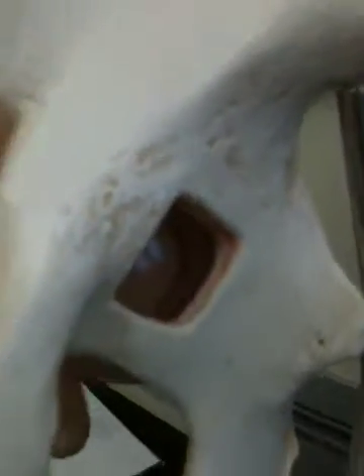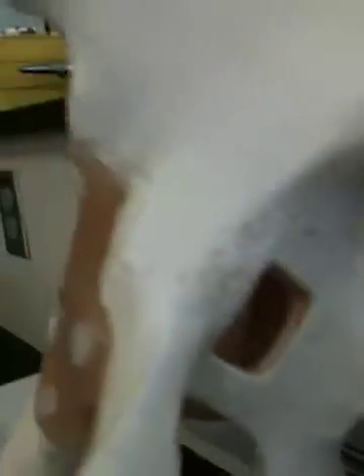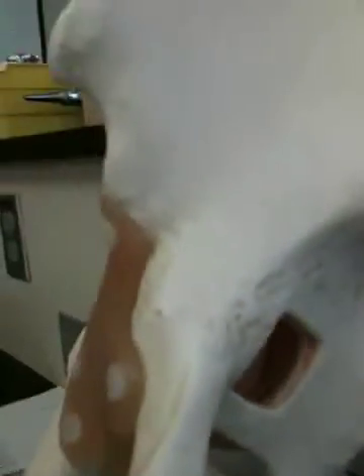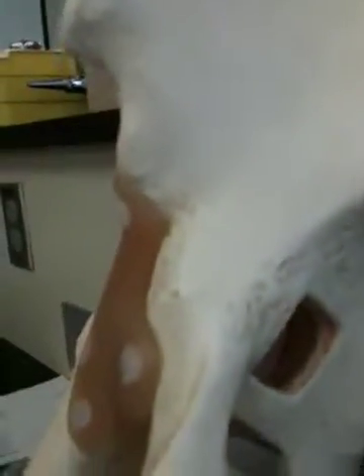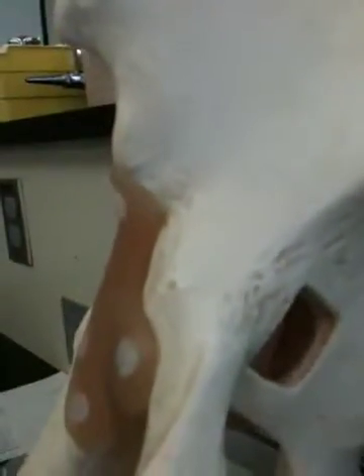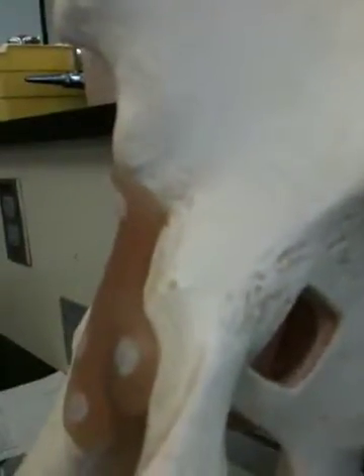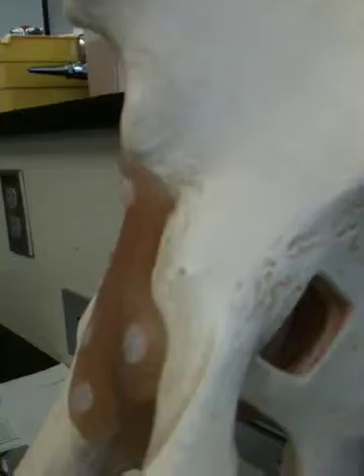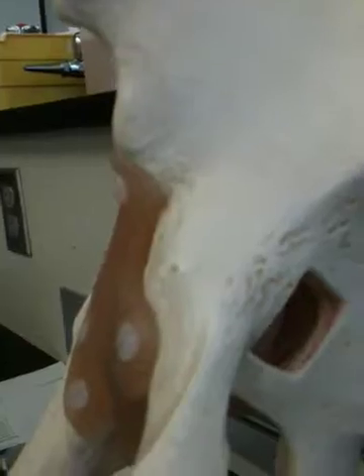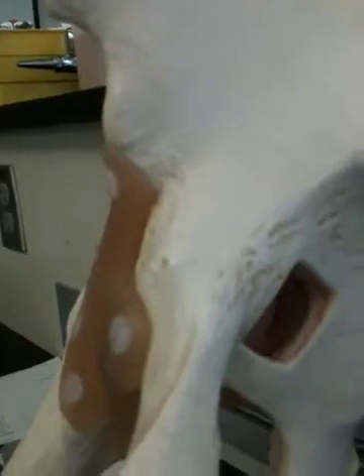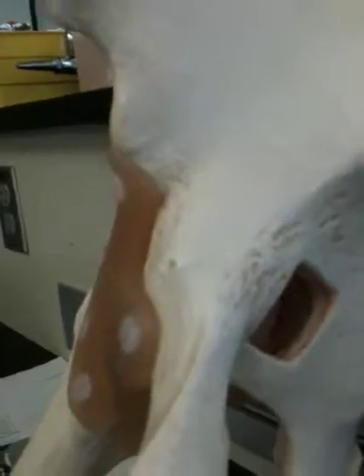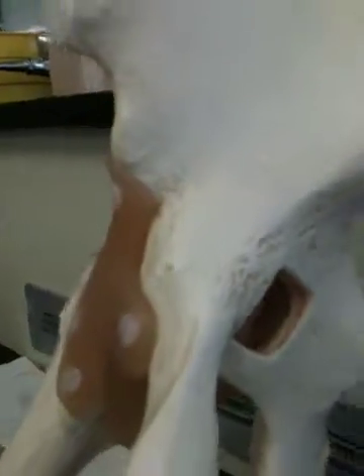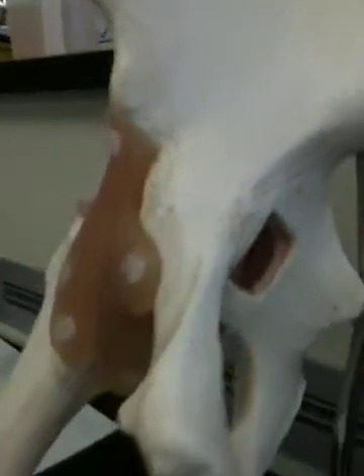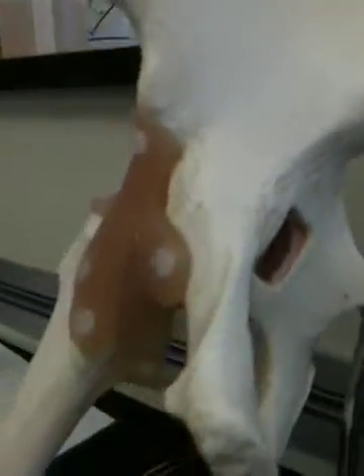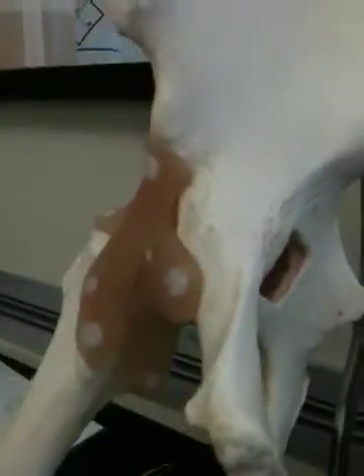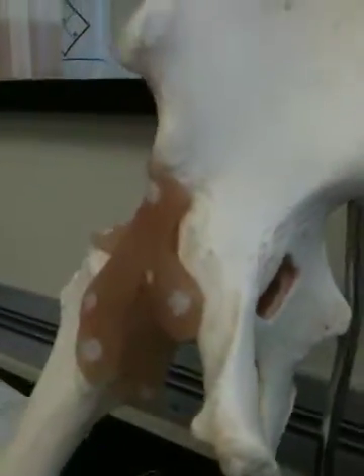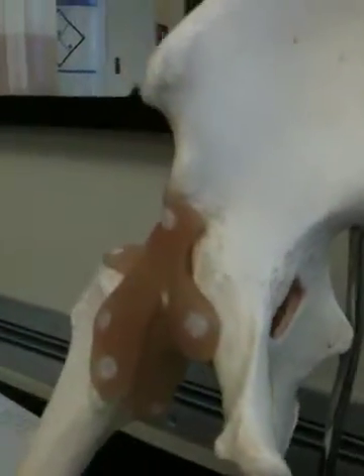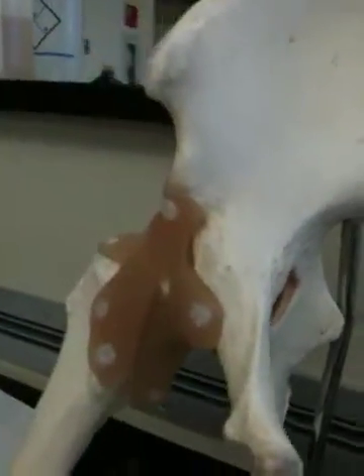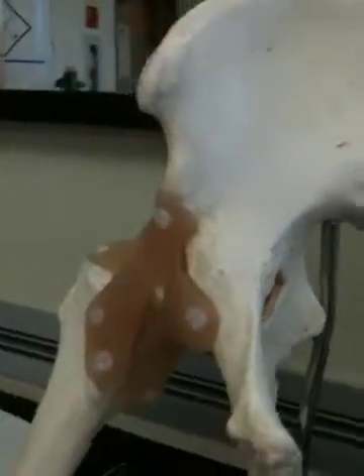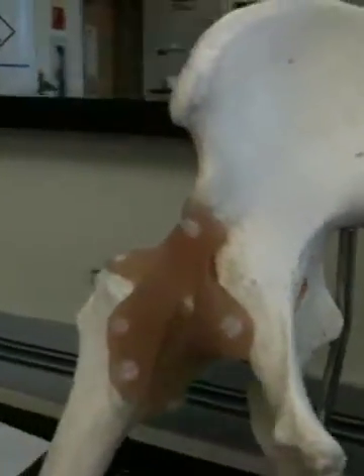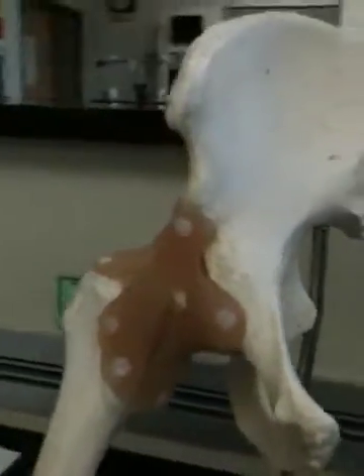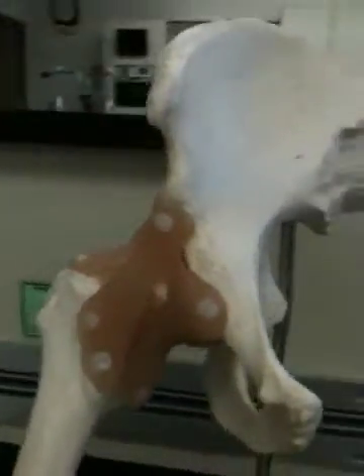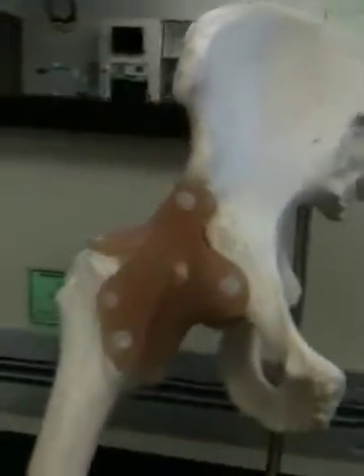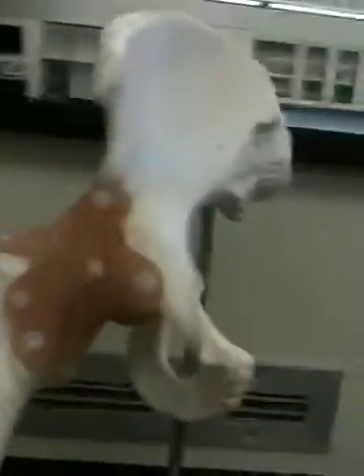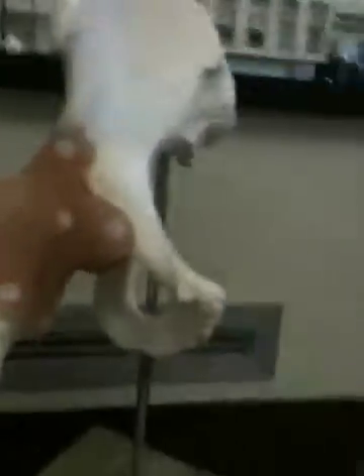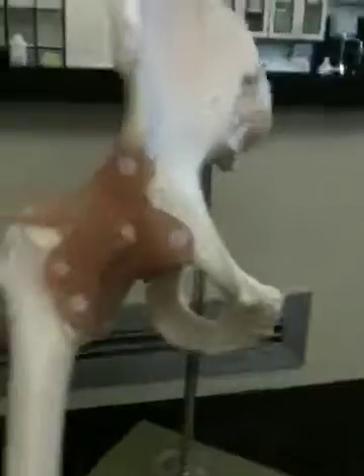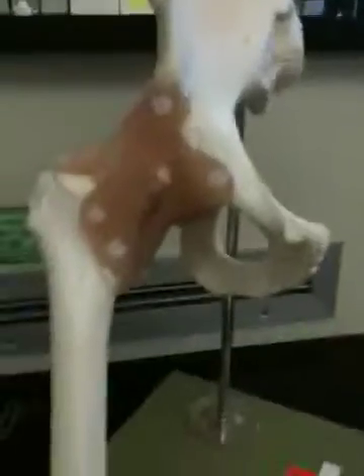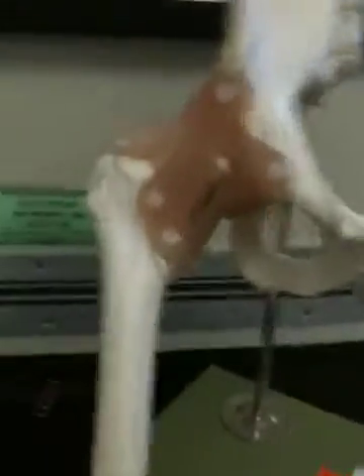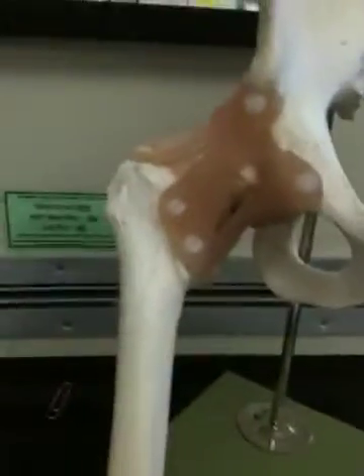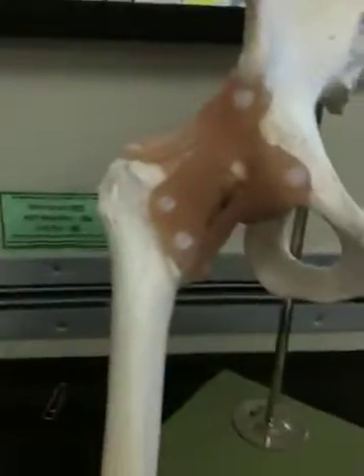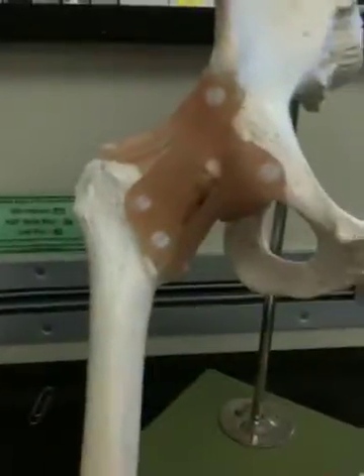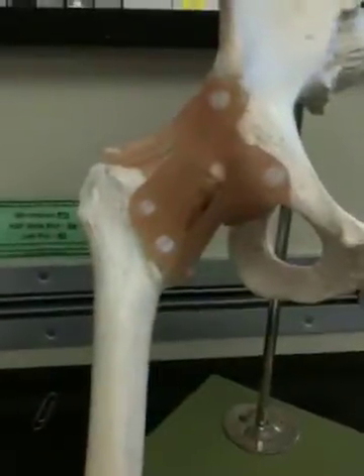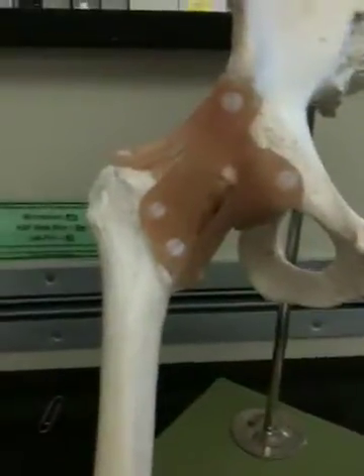So articular capsule — or cartilage, I really don't know. Anyways, ligaments.